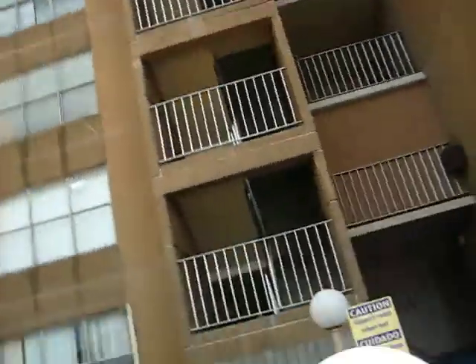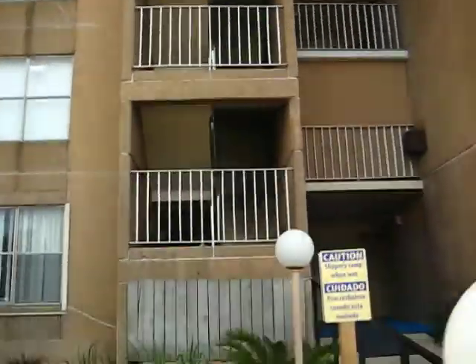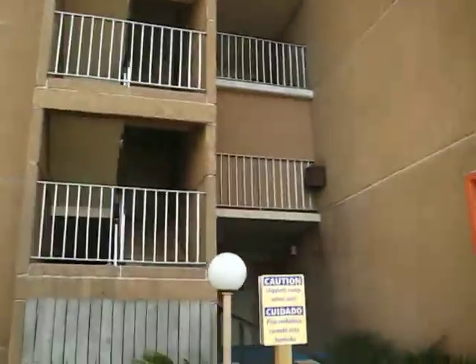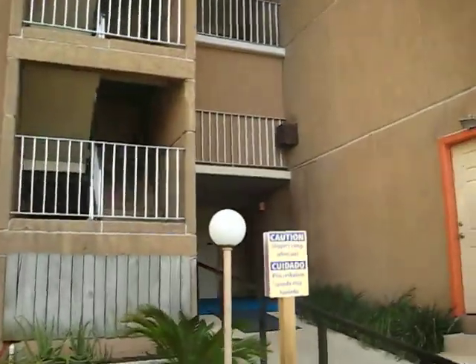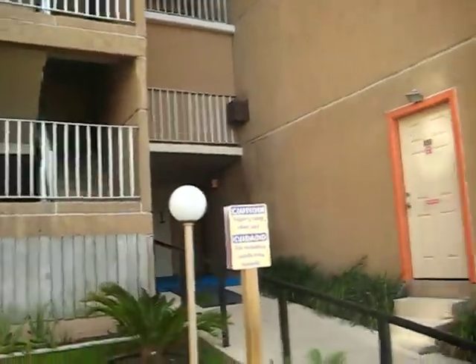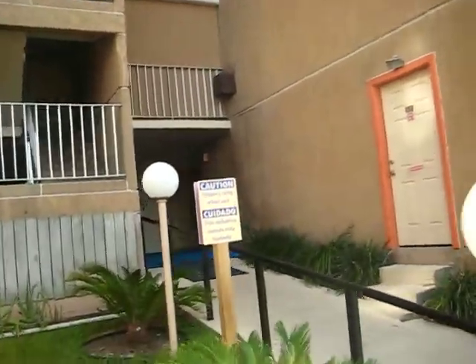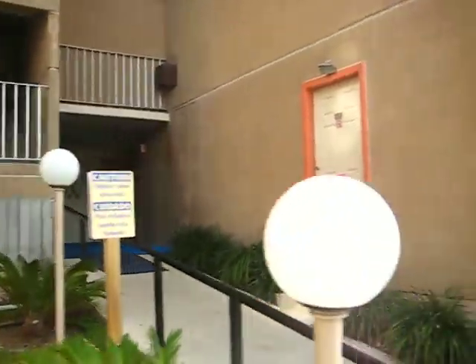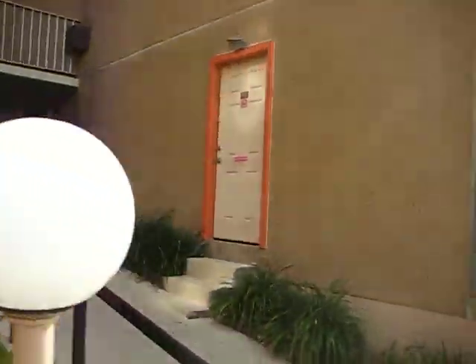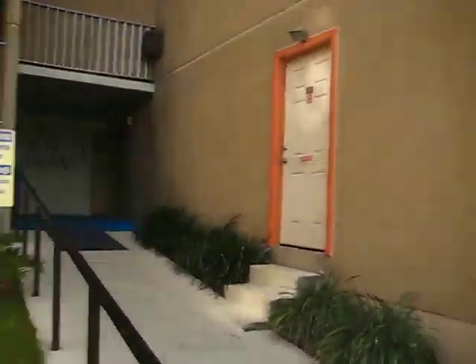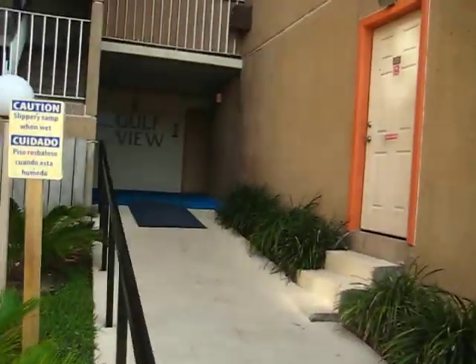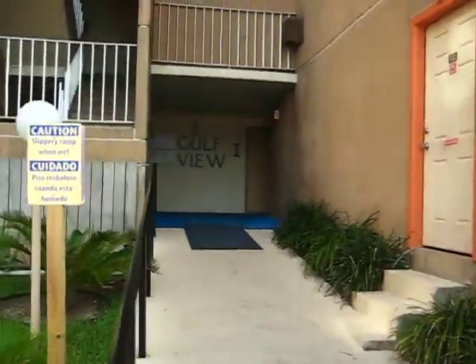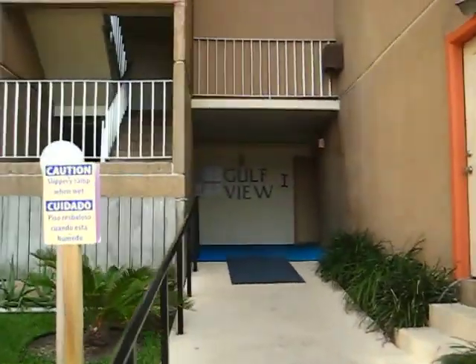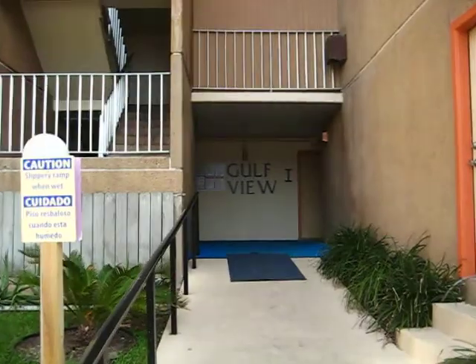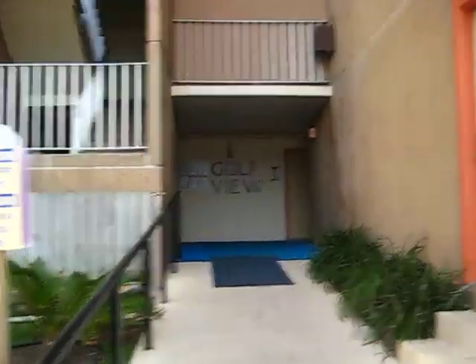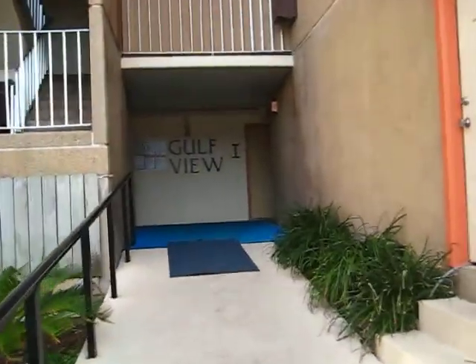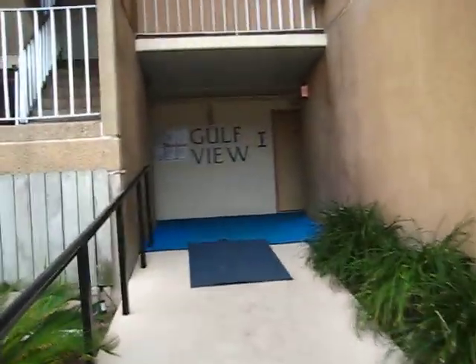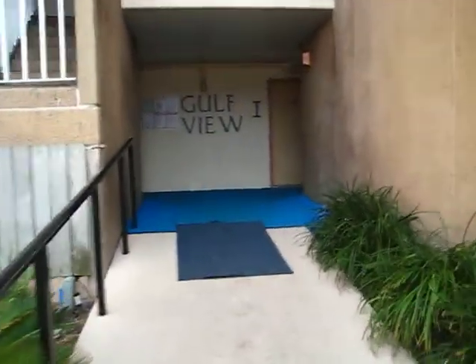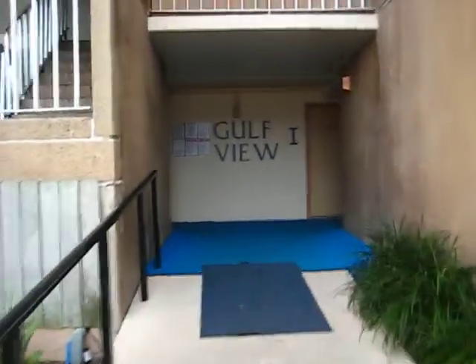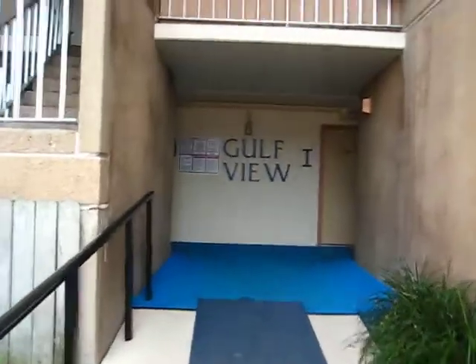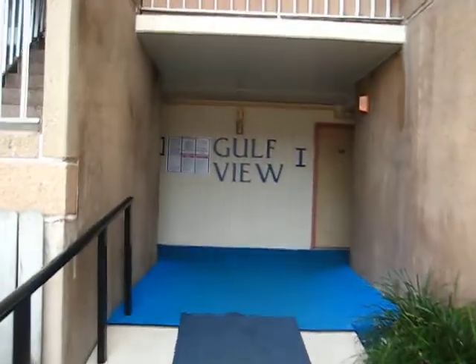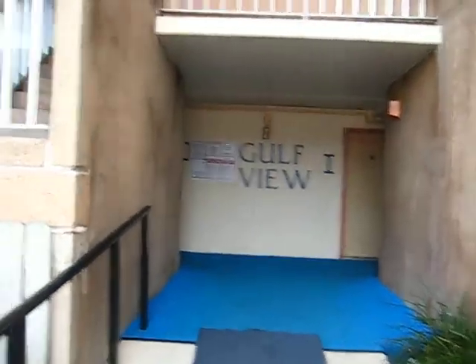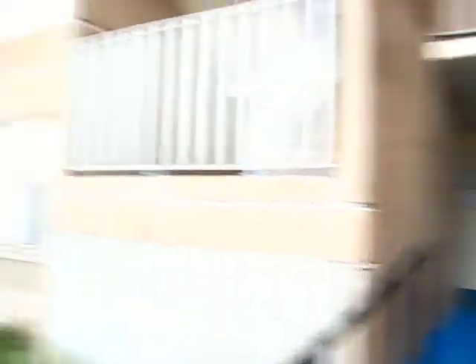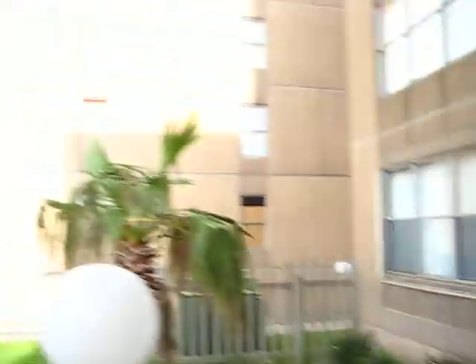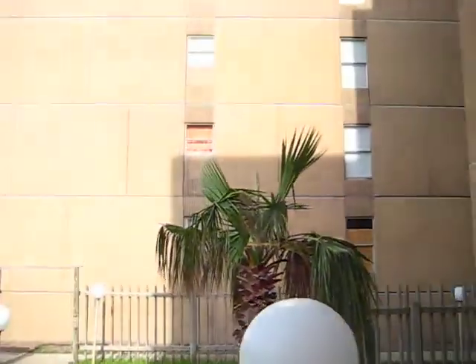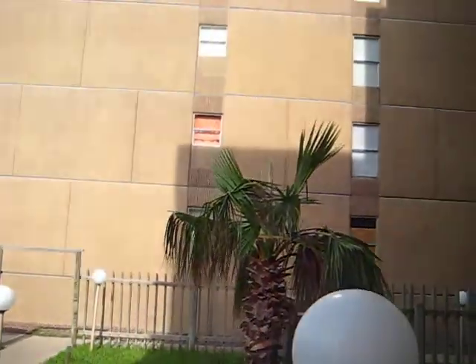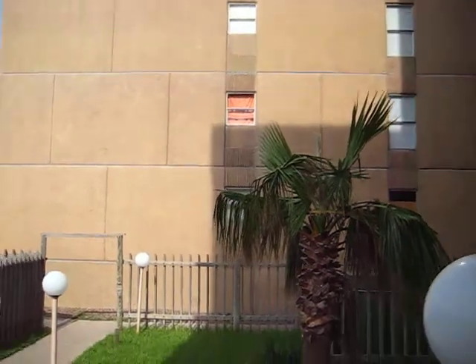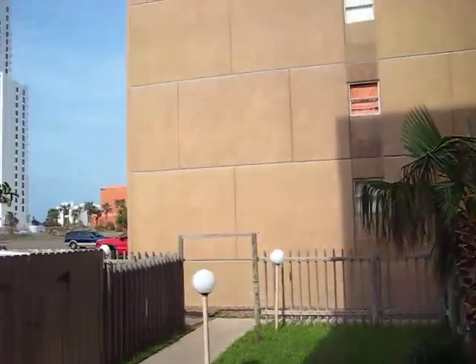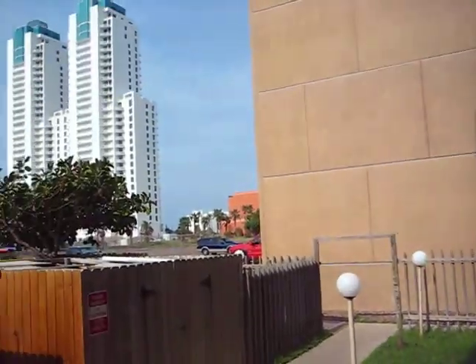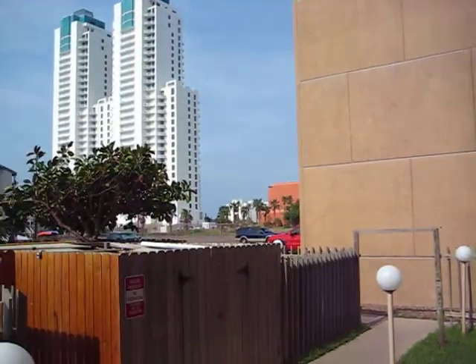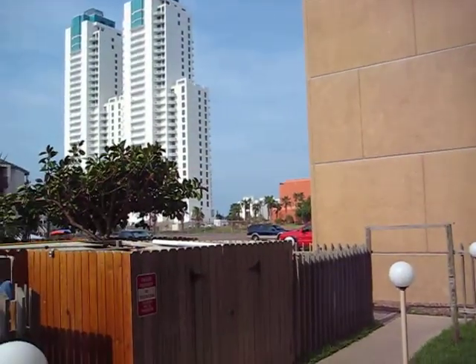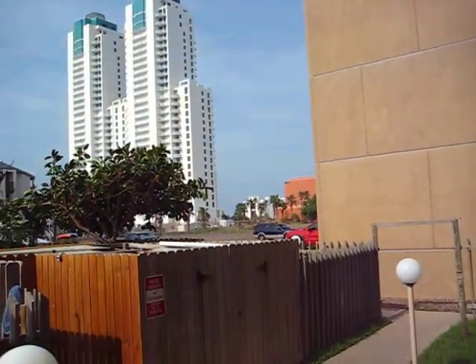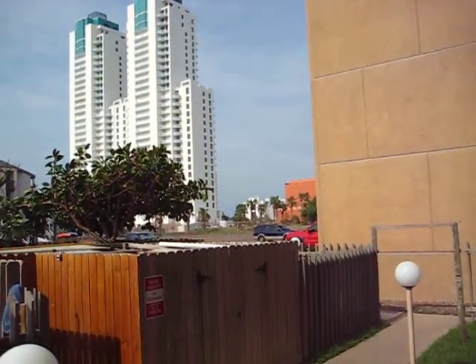These are all one bedroom, one bath condos with a full kitchen and living room. We do use Gulfview One, which is right here, and this would be Gulfview Two.